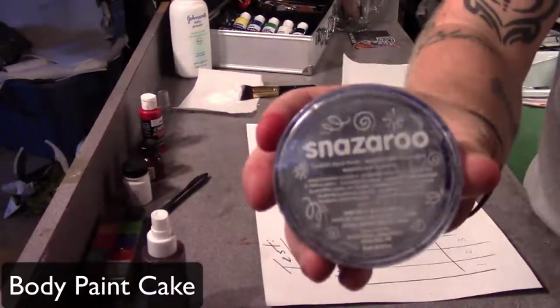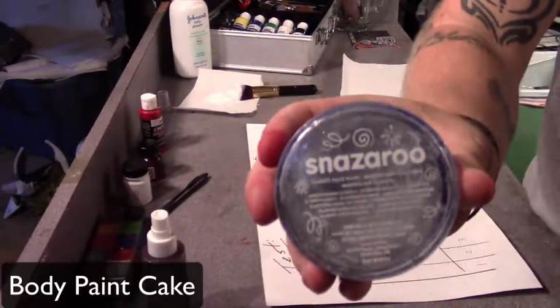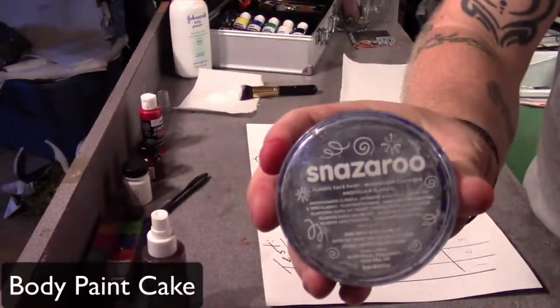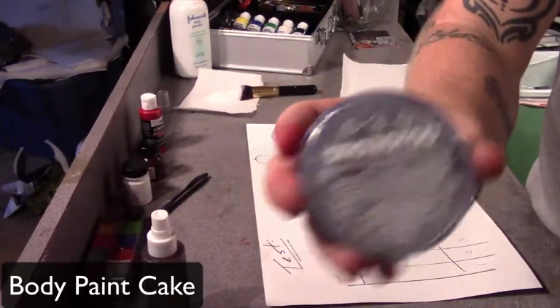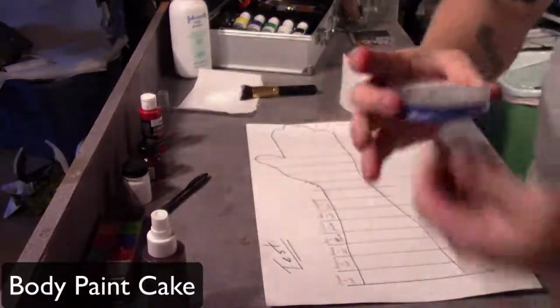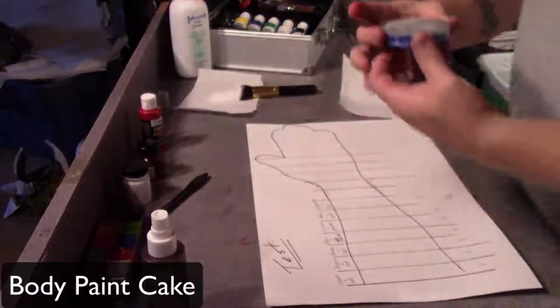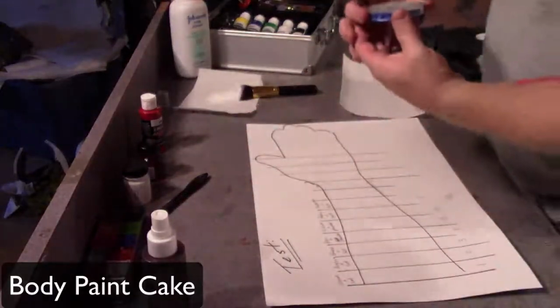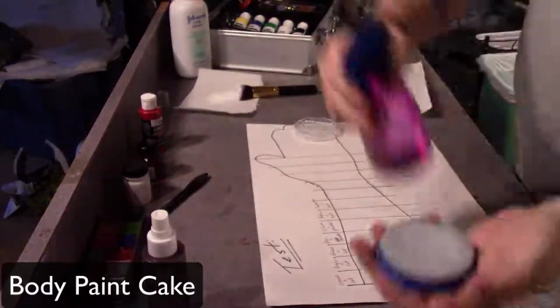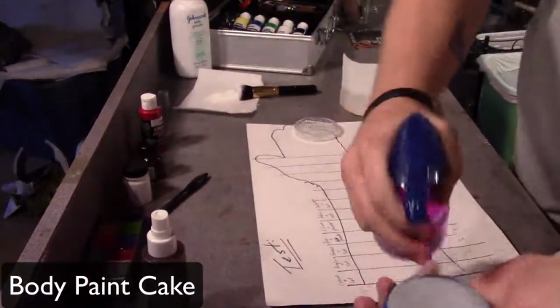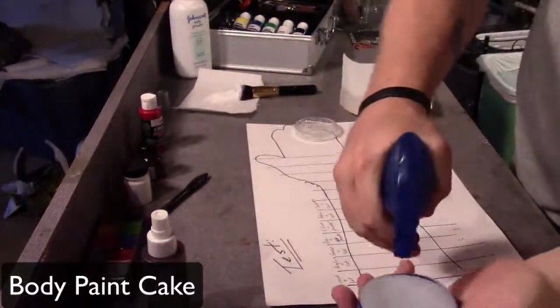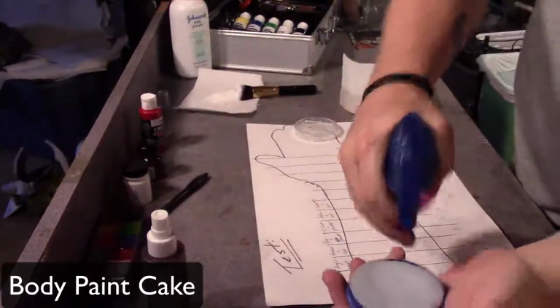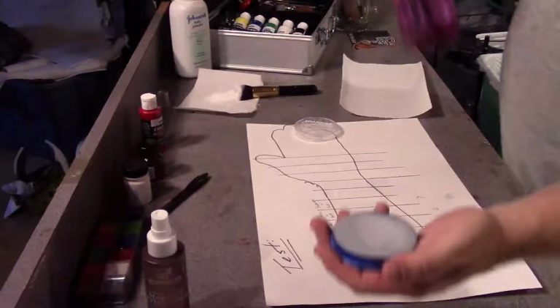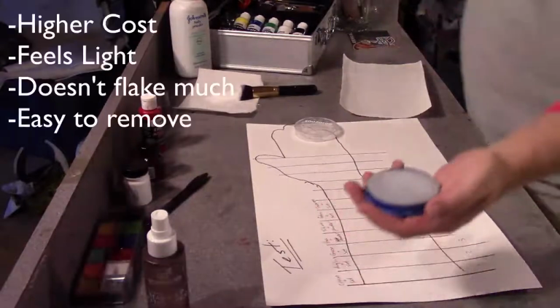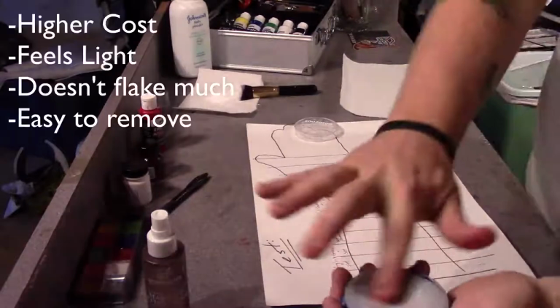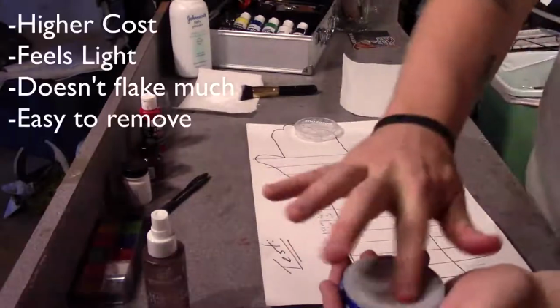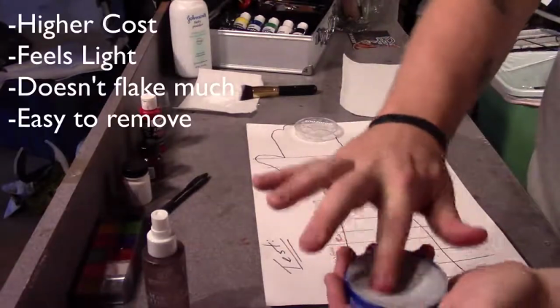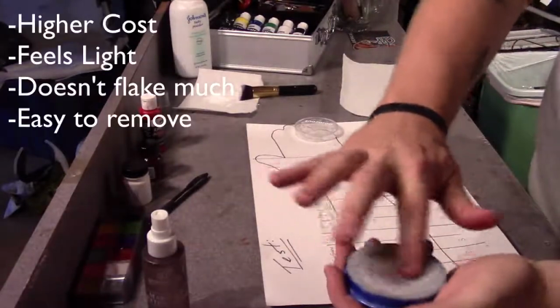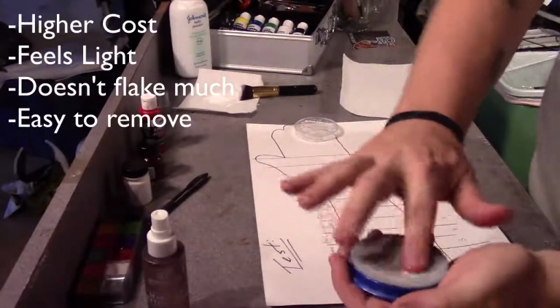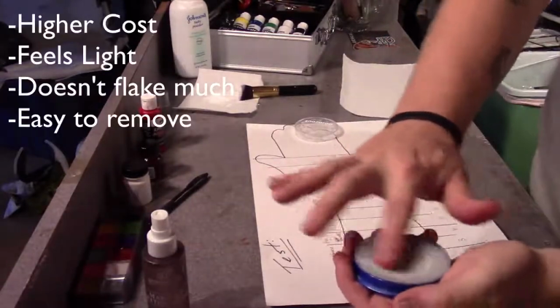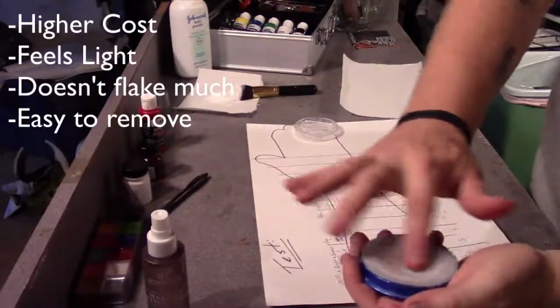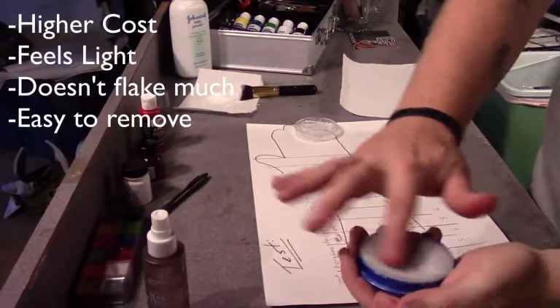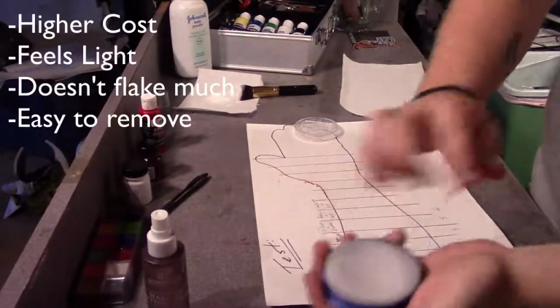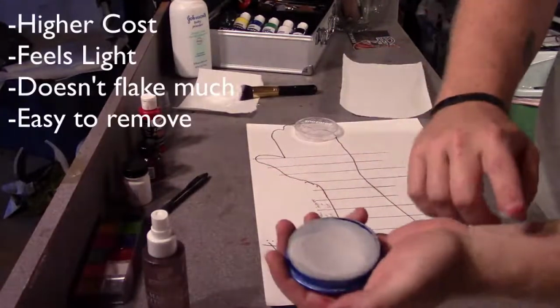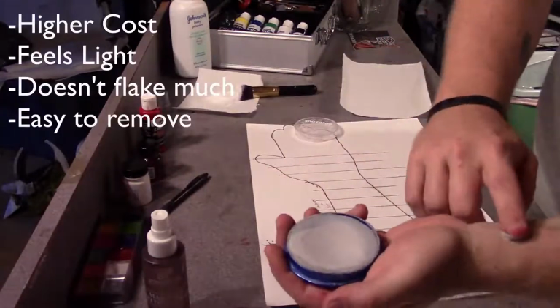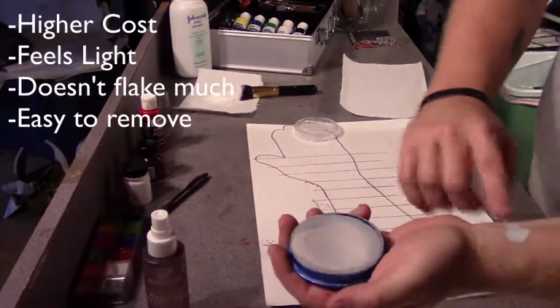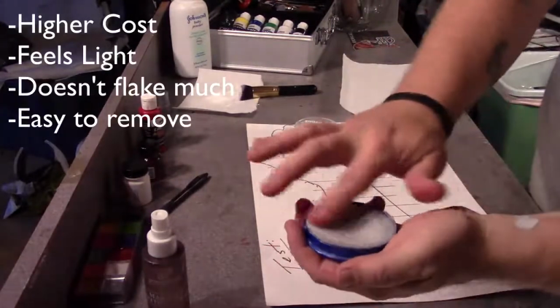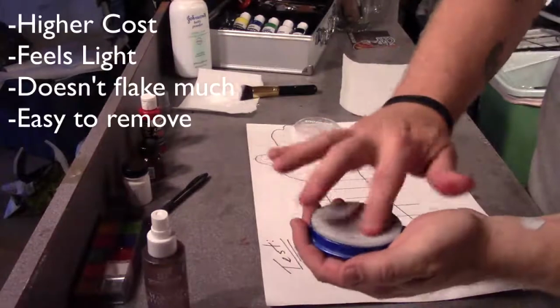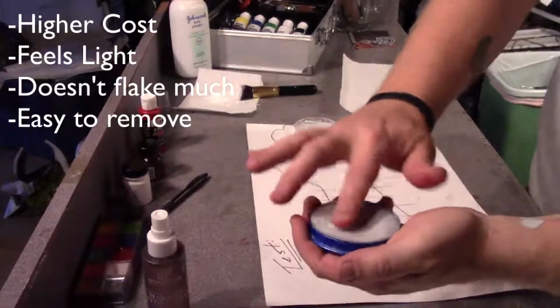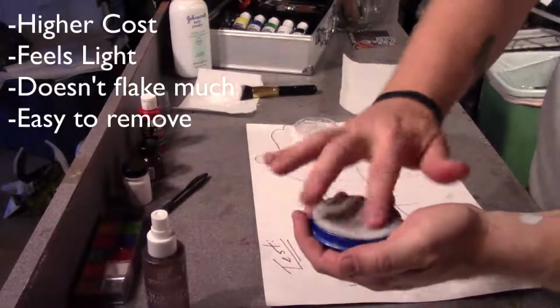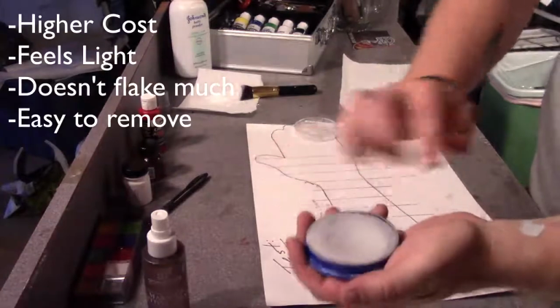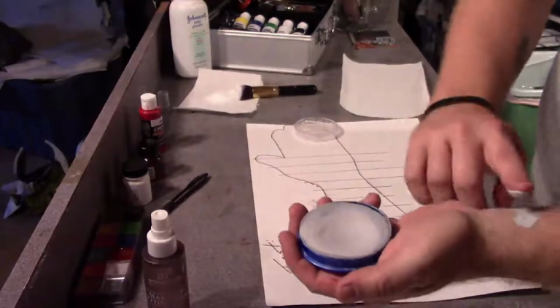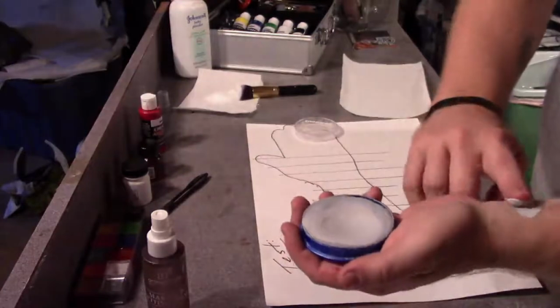Now we're going to move on to a body paint cake which is made by Snazaroo. It's a little higher cost, it feels really light on the skin, it doesn't flake too much, and it's pretty easy to remove.